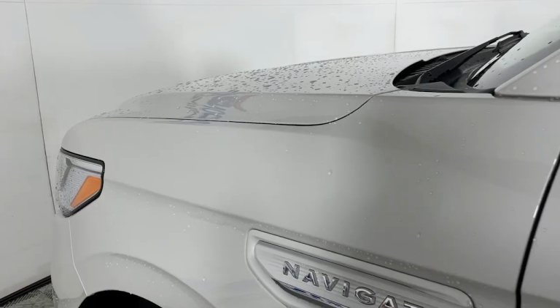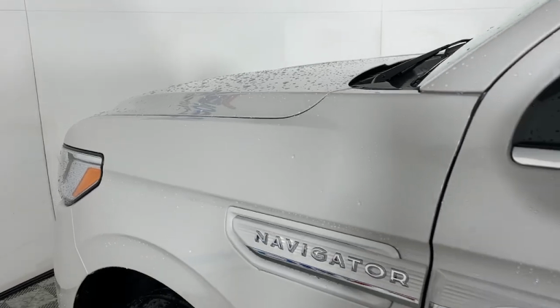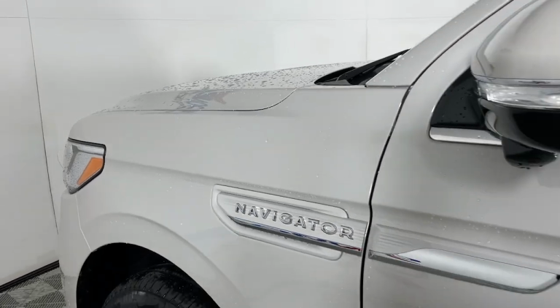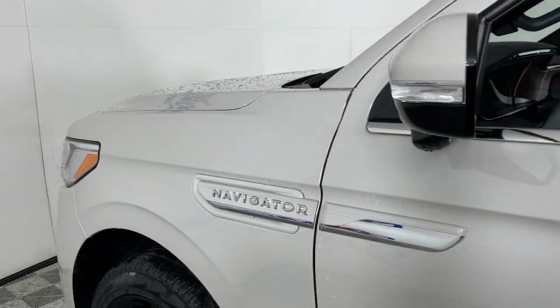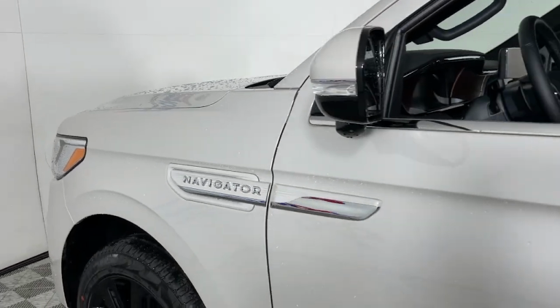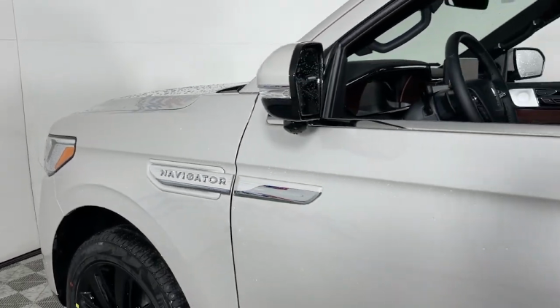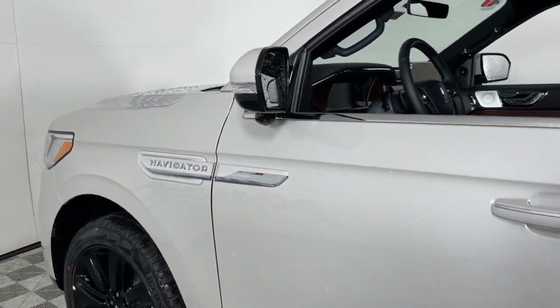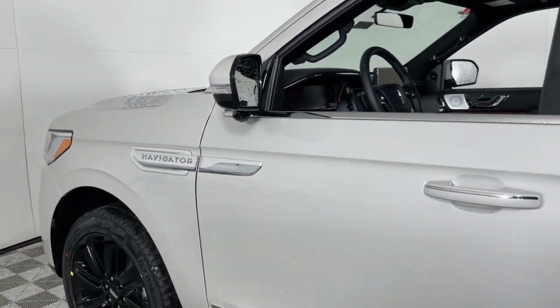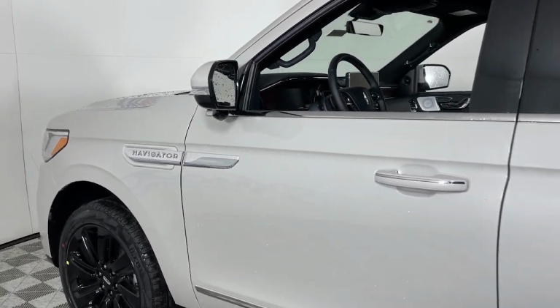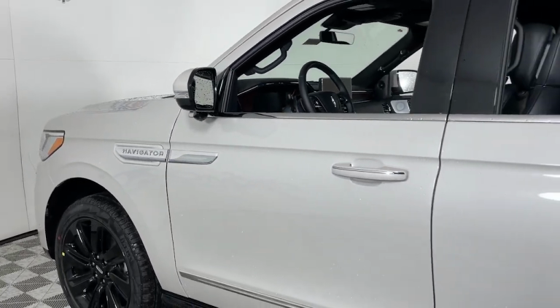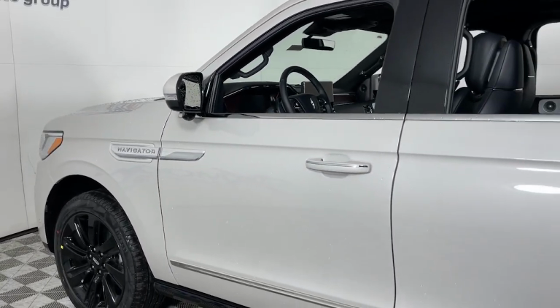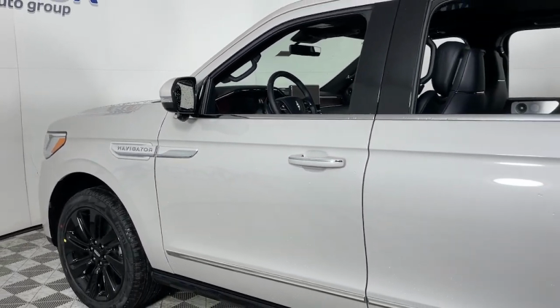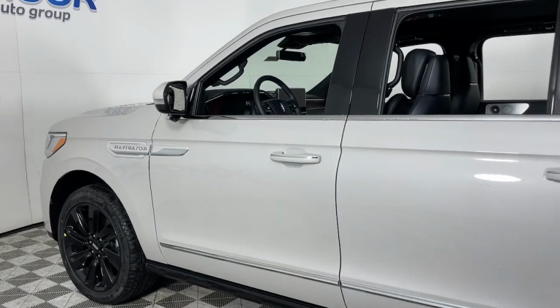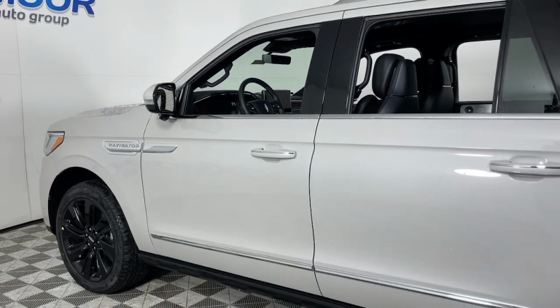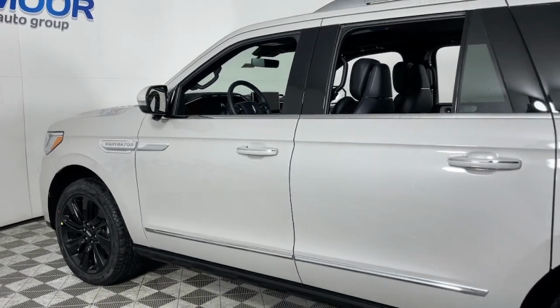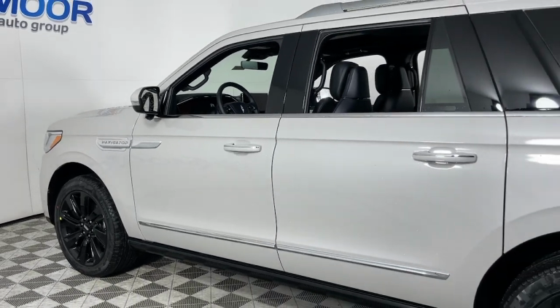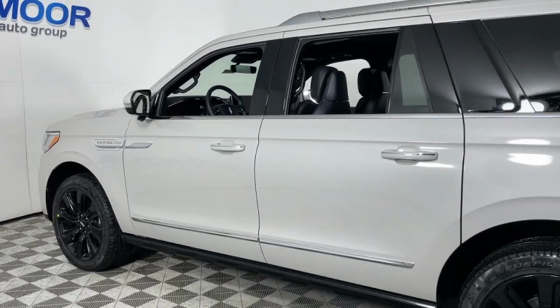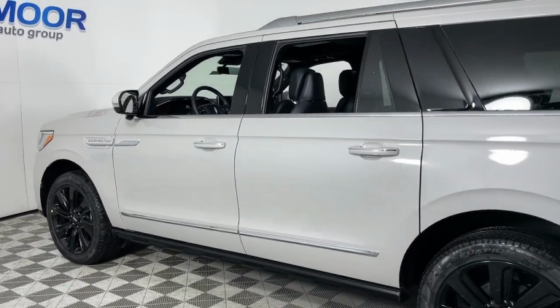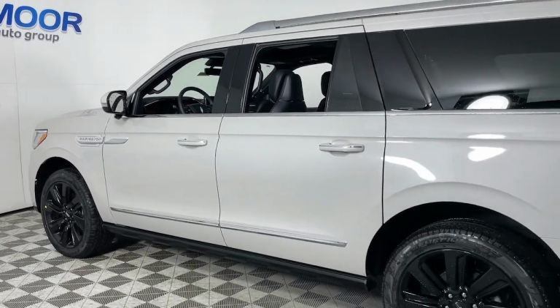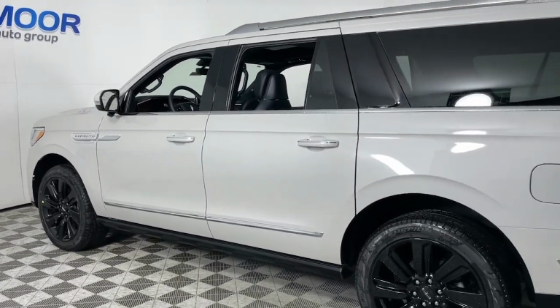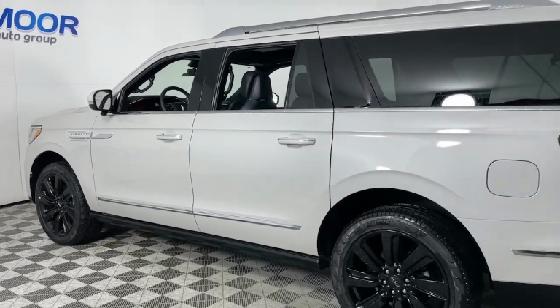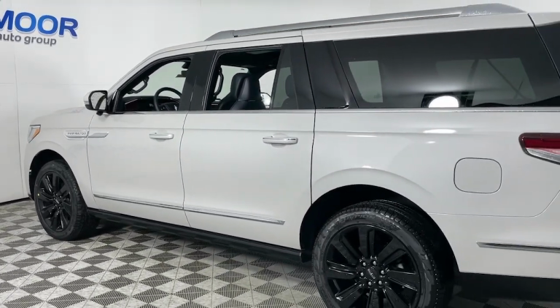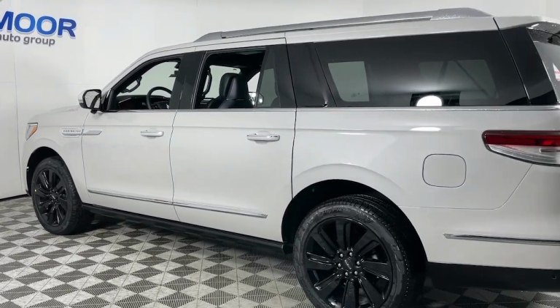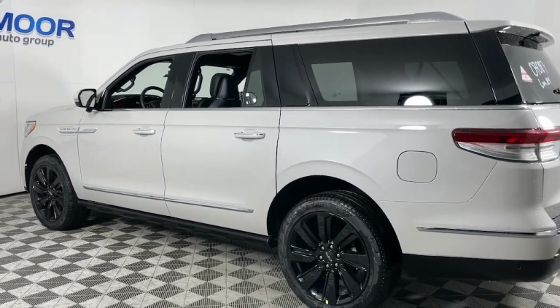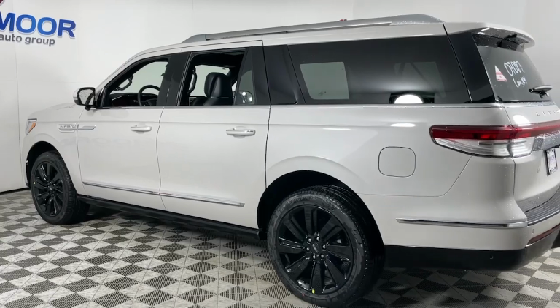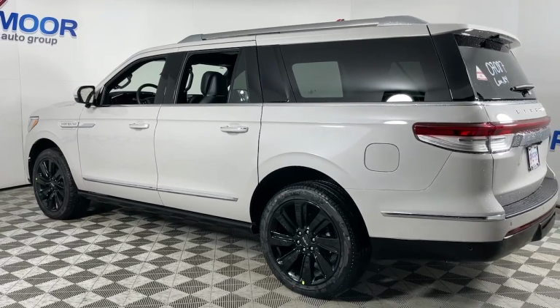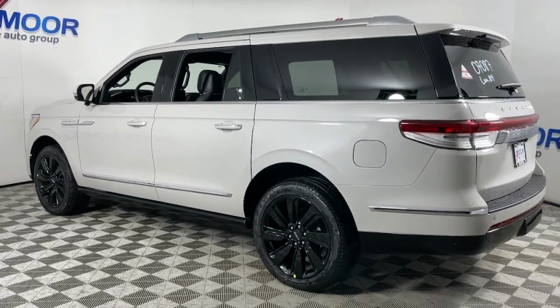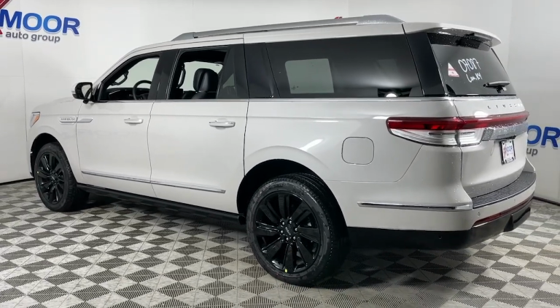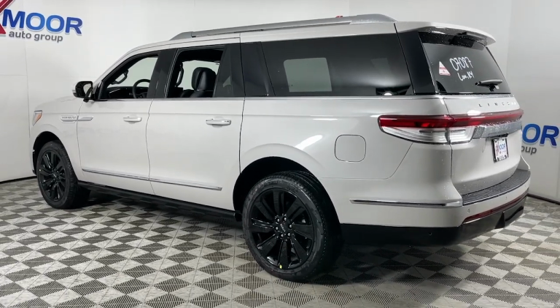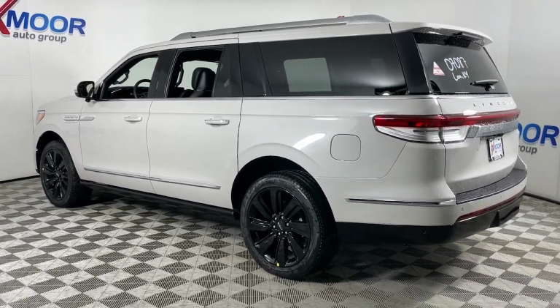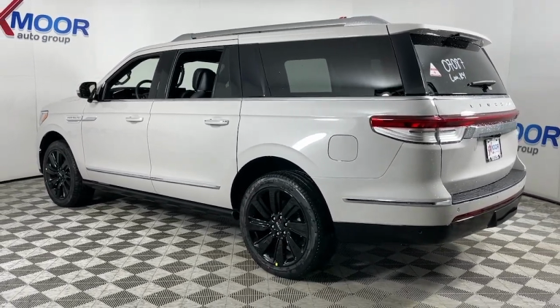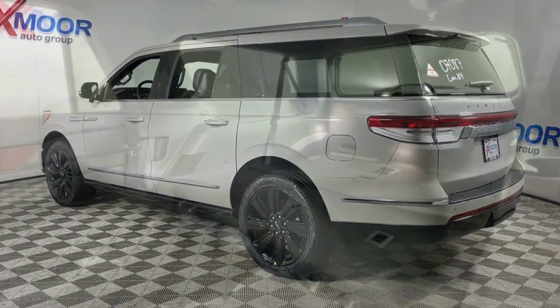Get acquainted with the 2023 Lincoln Navigator. Take your adventurous spirit to the pinnacle of elegance and power in this Lincoln Navigator, the full-size luxury SUV that knows no limits.